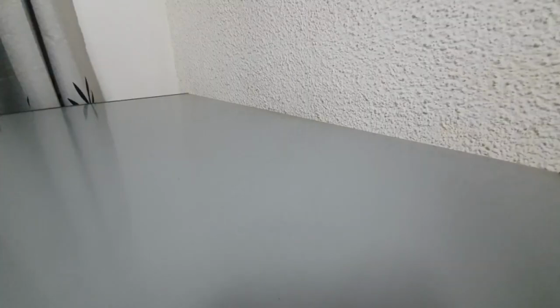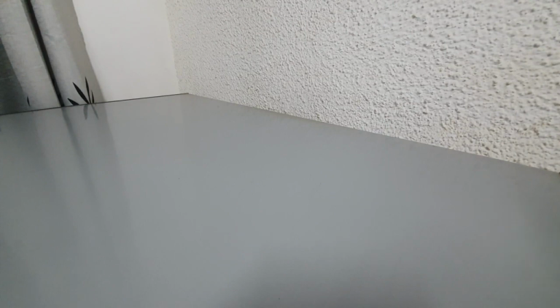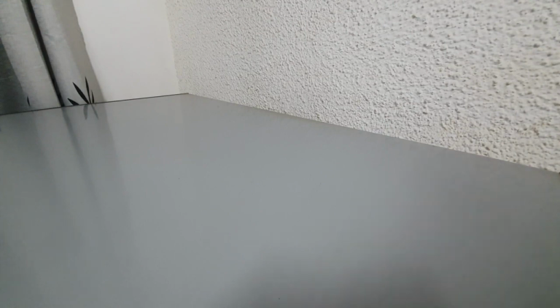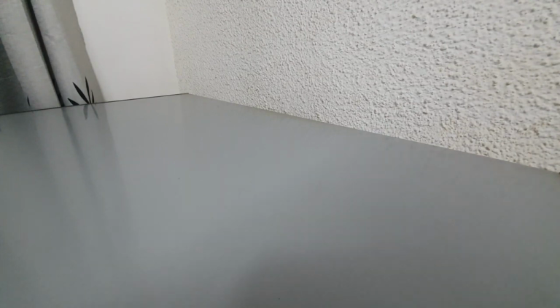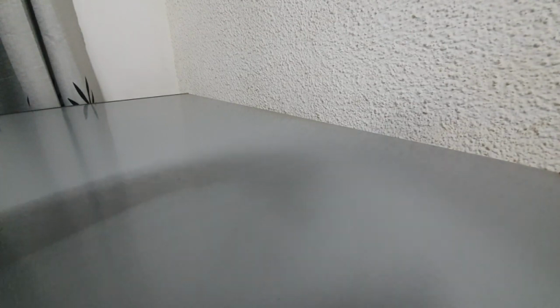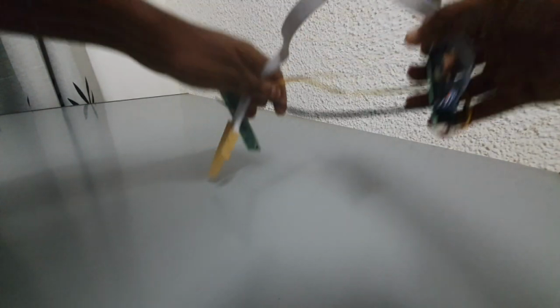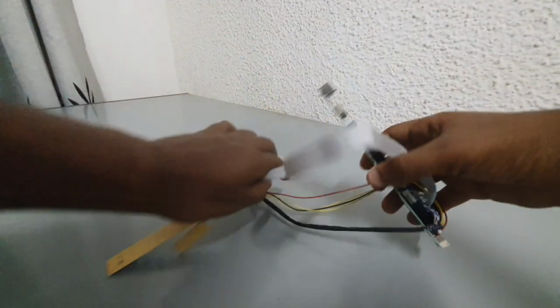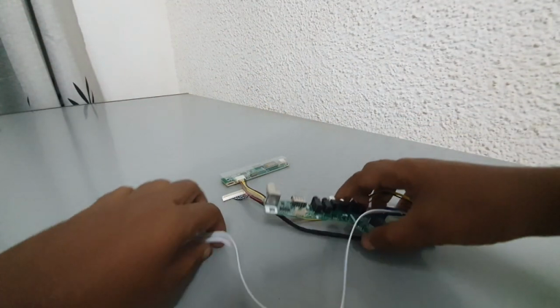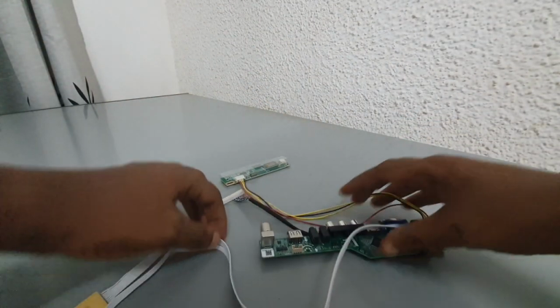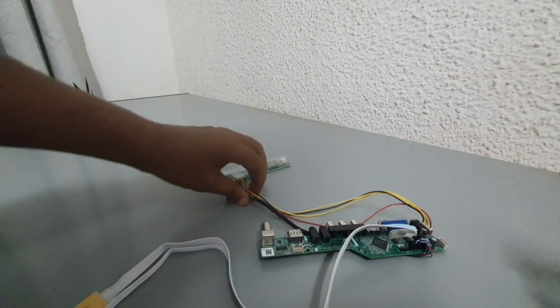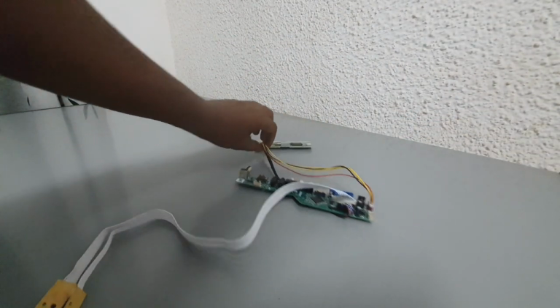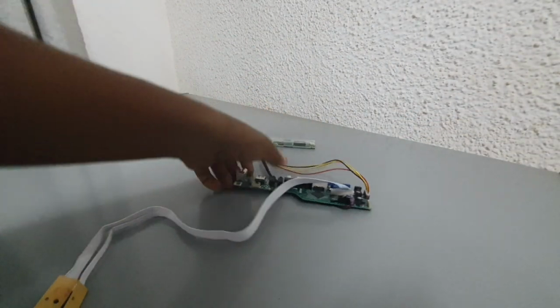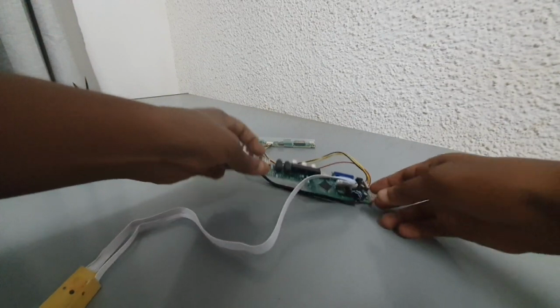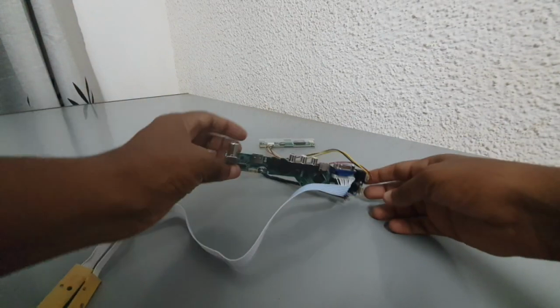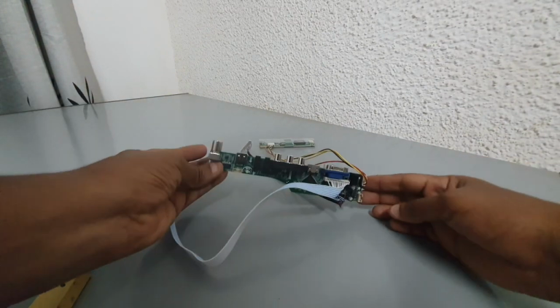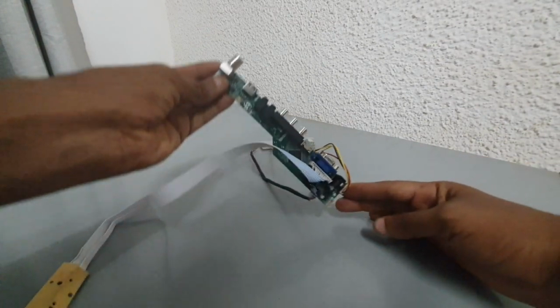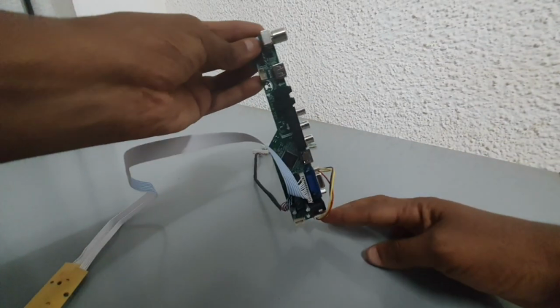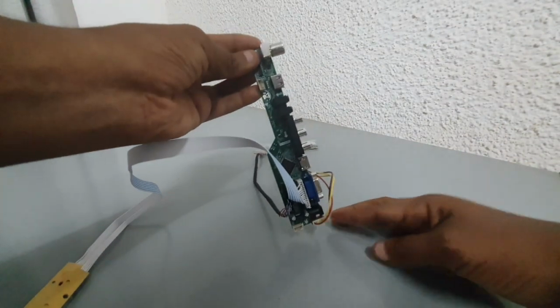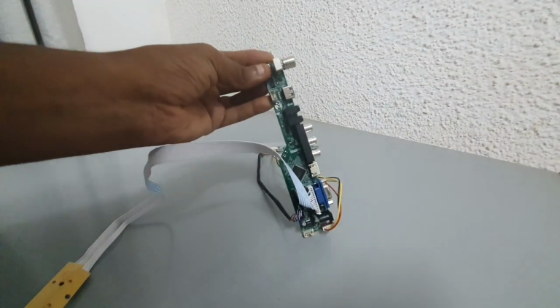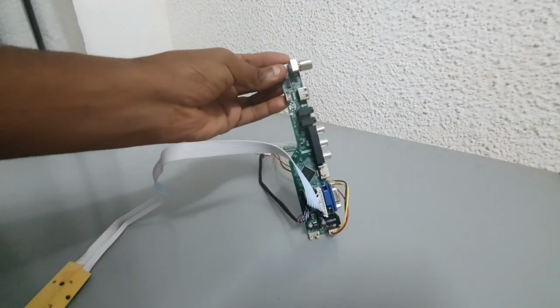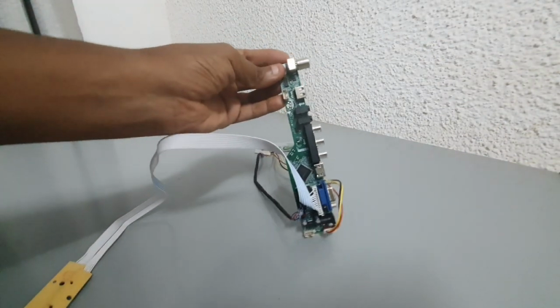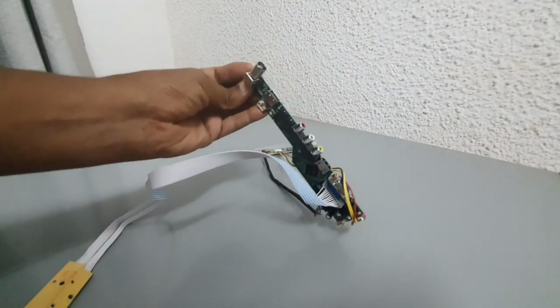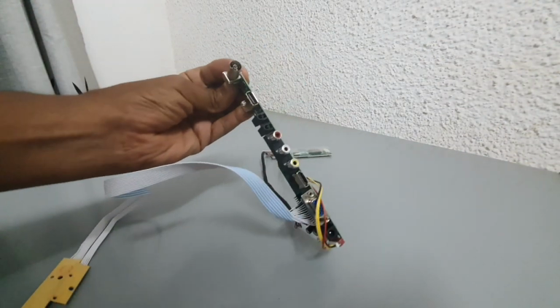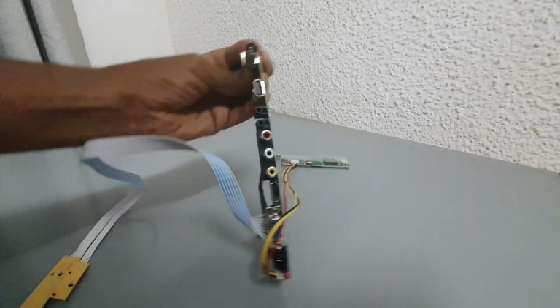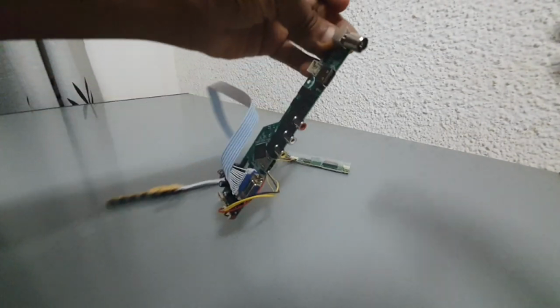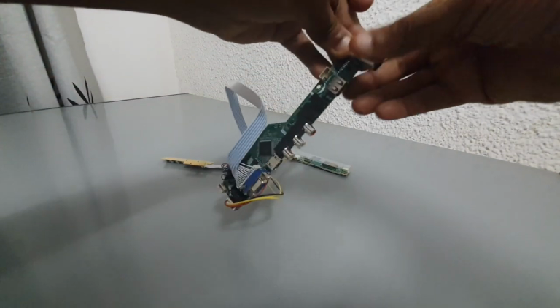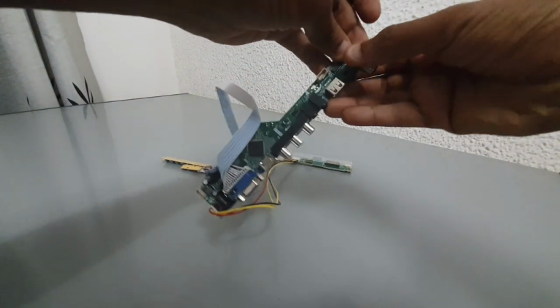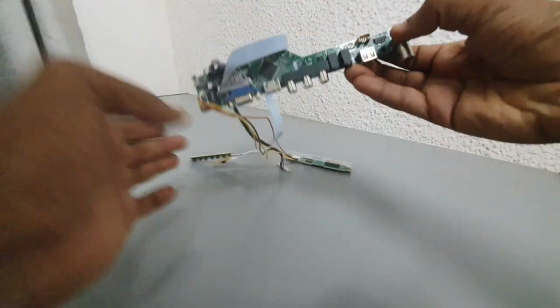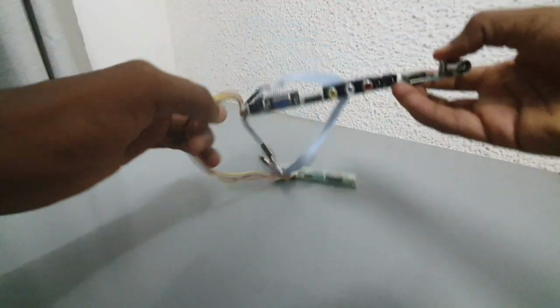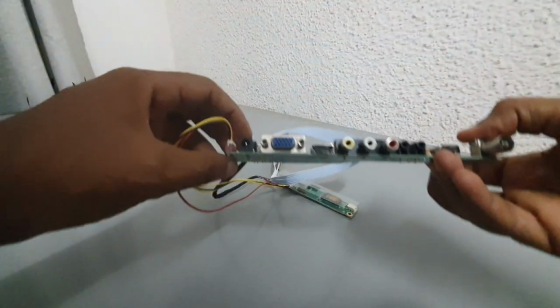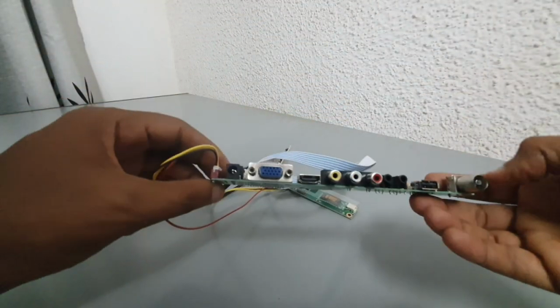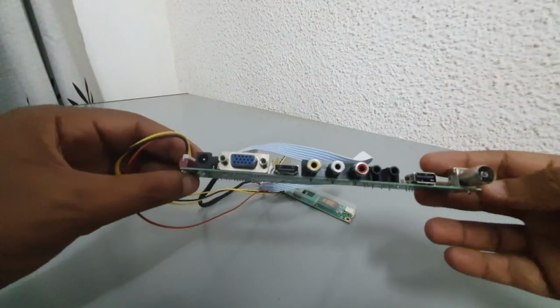Hello everyone, today I want to share something interesting with you. This is an LCD controller board. This device can help you turn an old or dead laptop screen into a functional monitor. All you need to do is find out the model of your LCD panel and order a compatible controller board online.